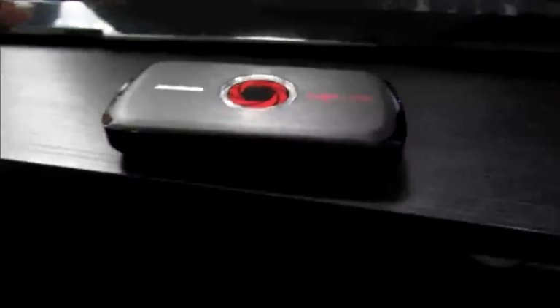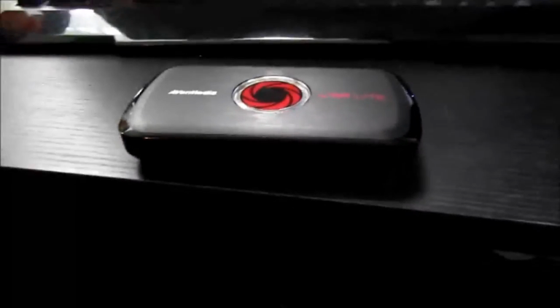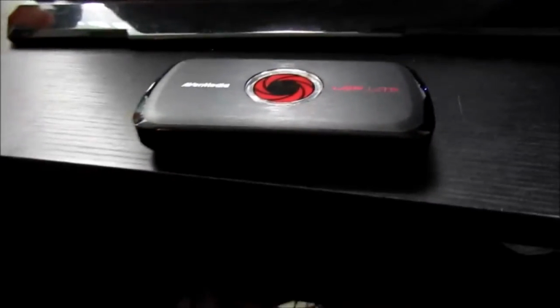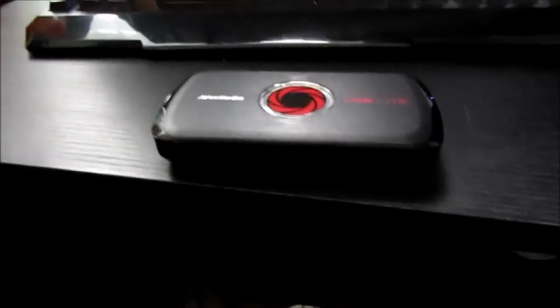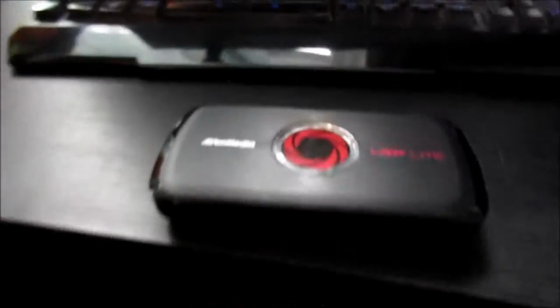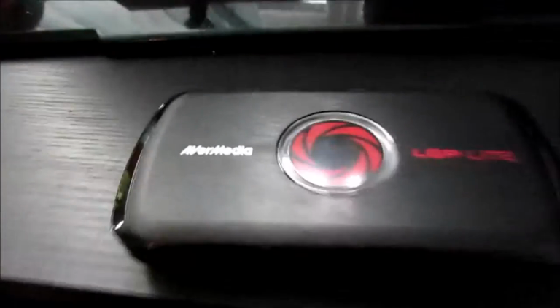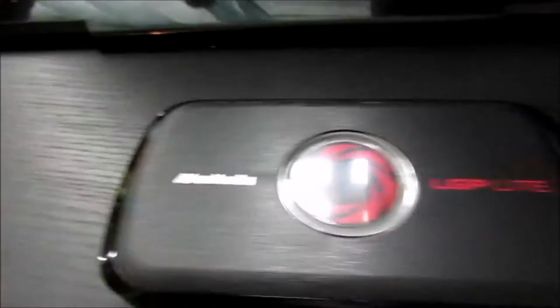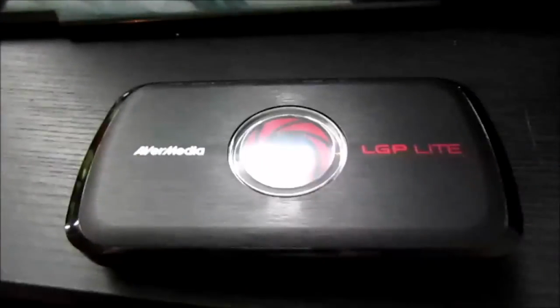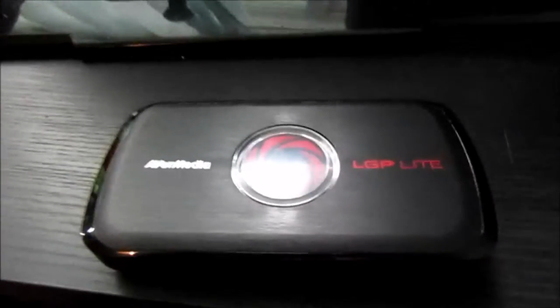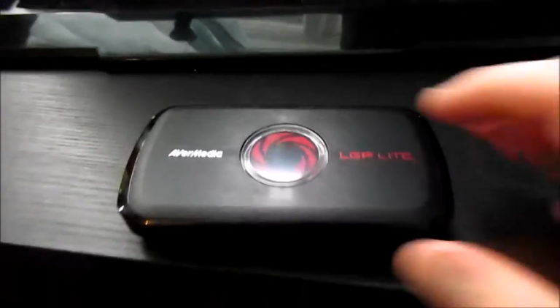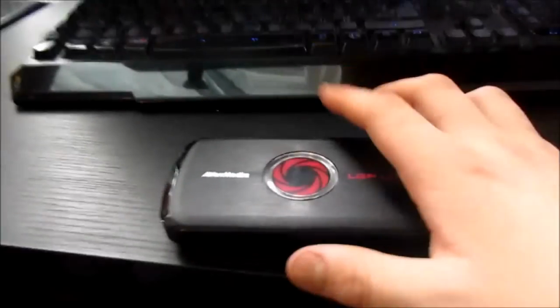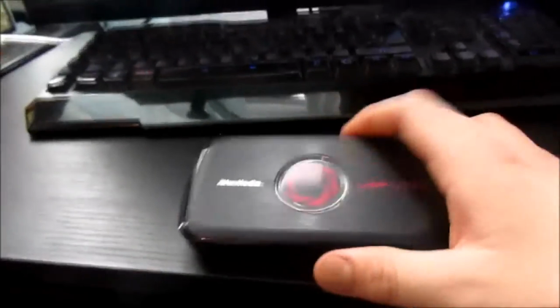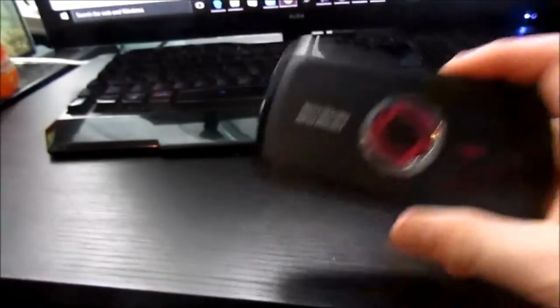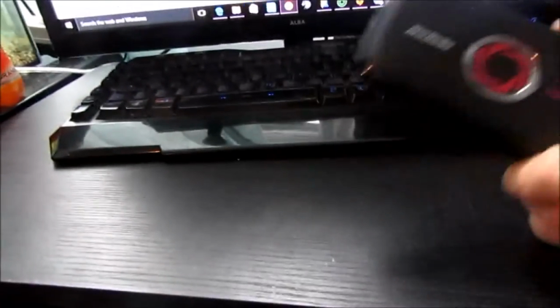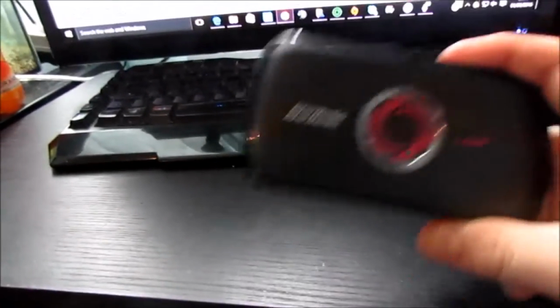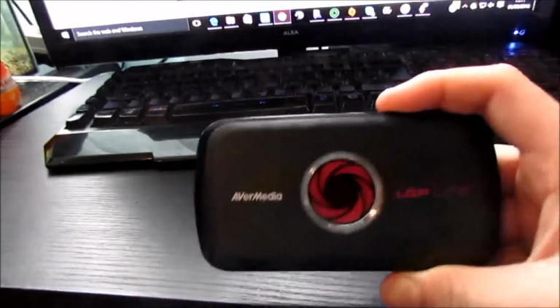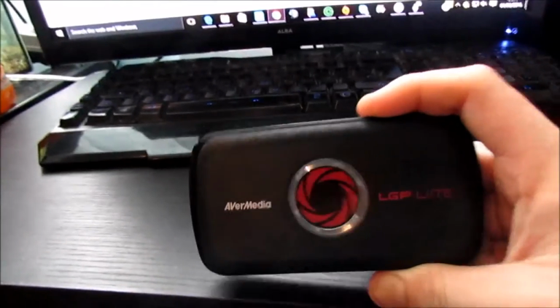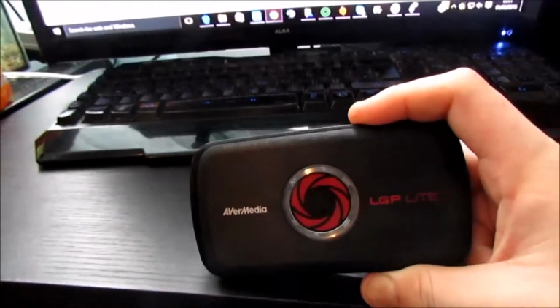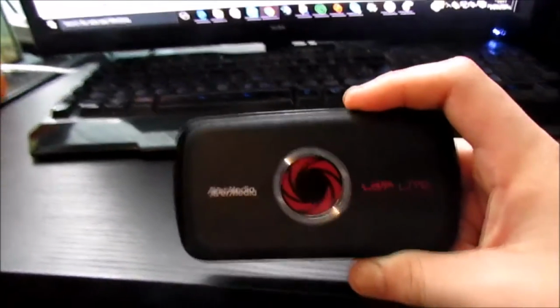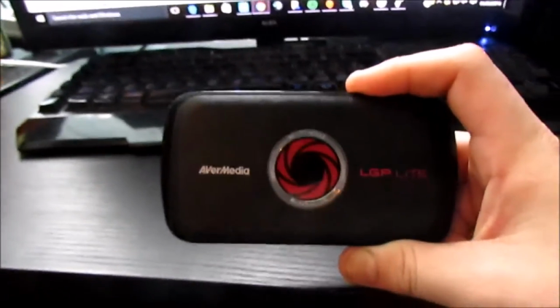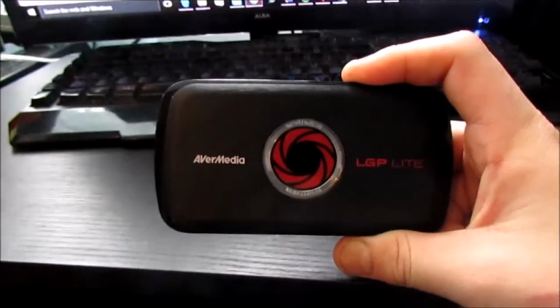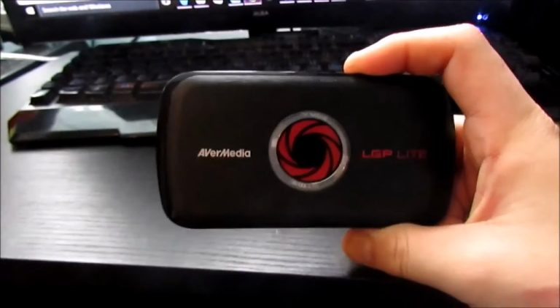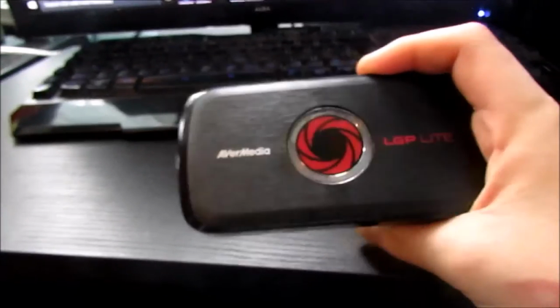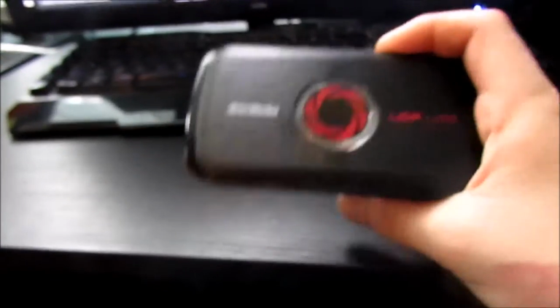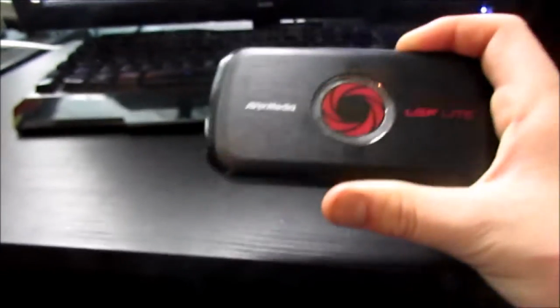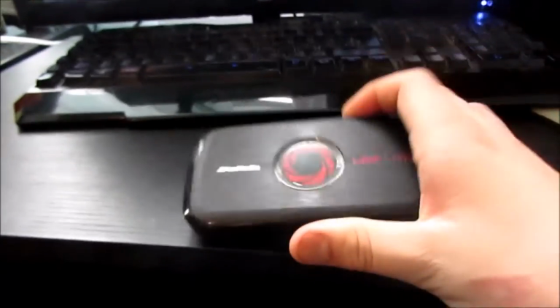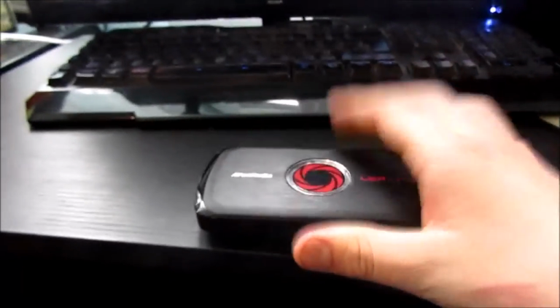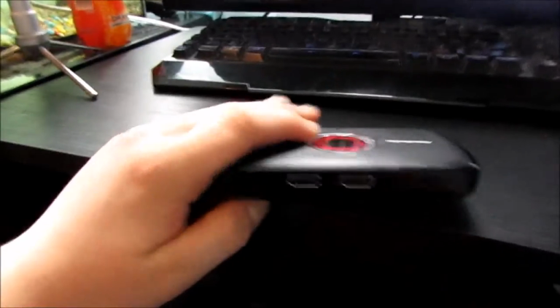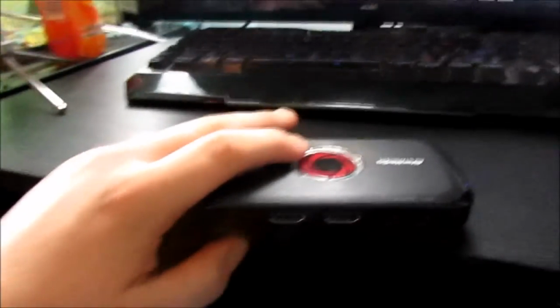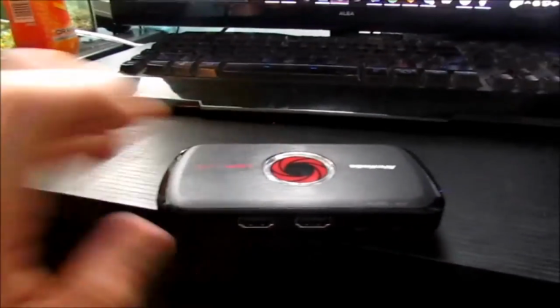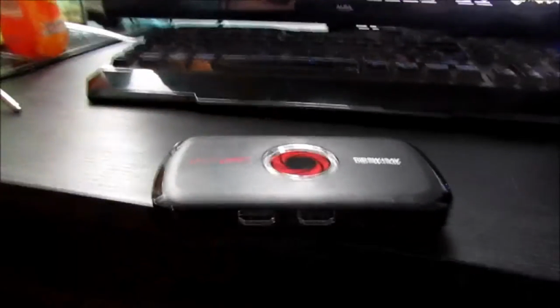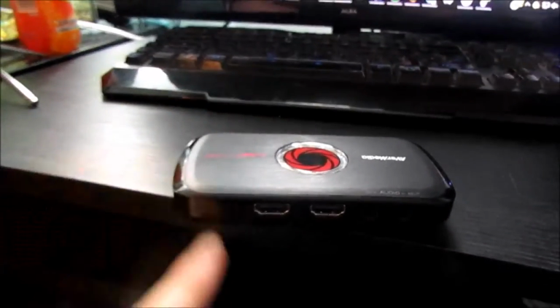Hey guys, what's going on? The Hazard Bird here. In today's video I'm going to be showing and reviewing the AVI Media LGP Lite. I did record live for this but it didn't turn out well, so here are the ports of the AVI Media.